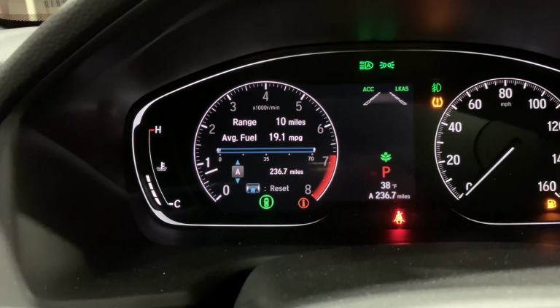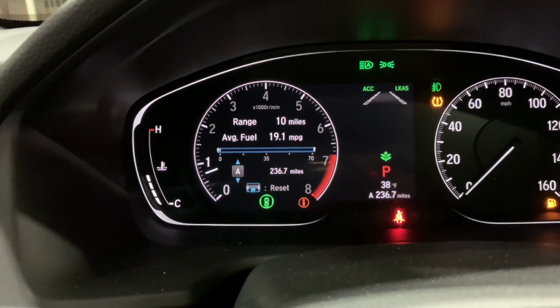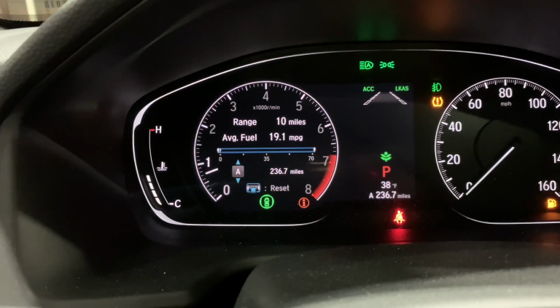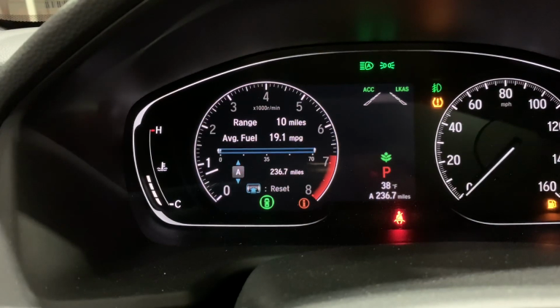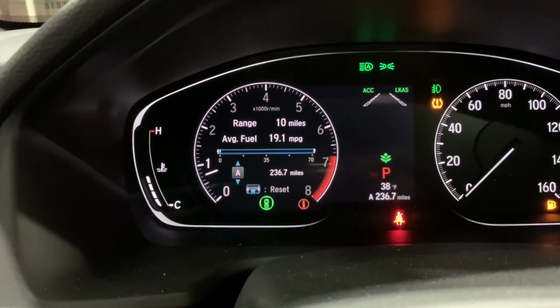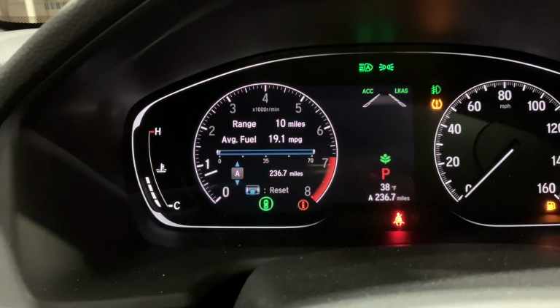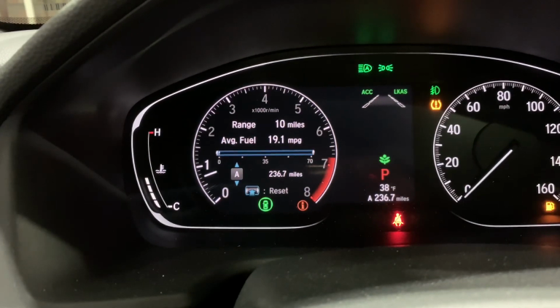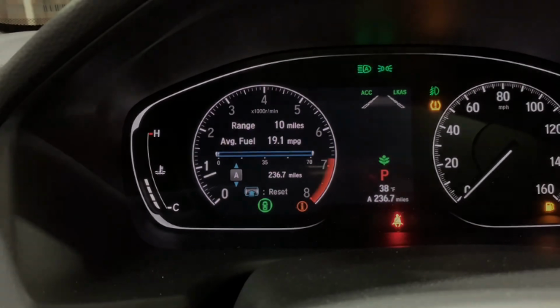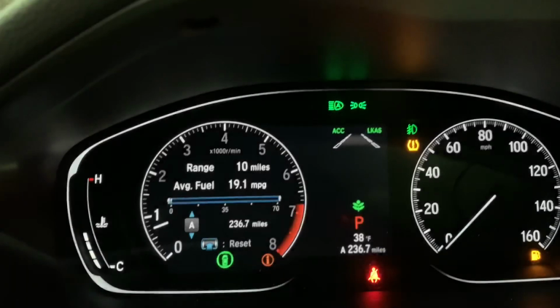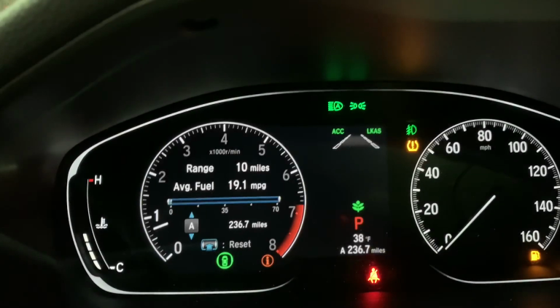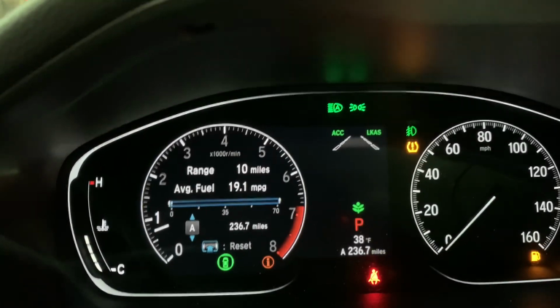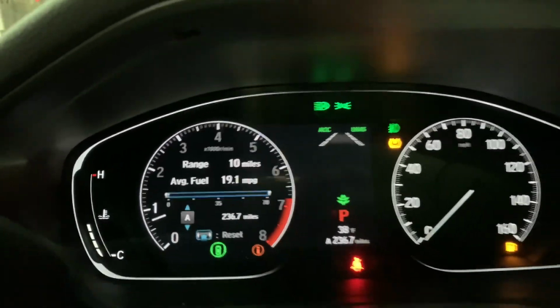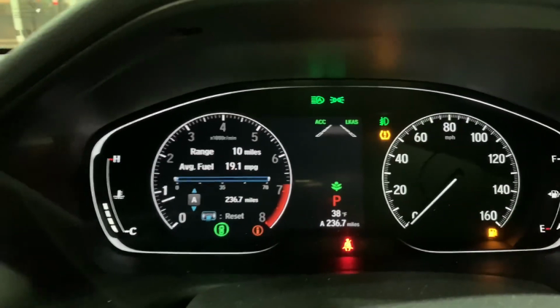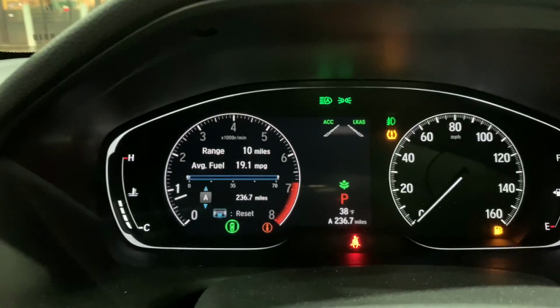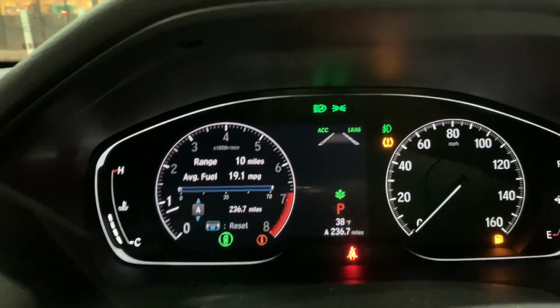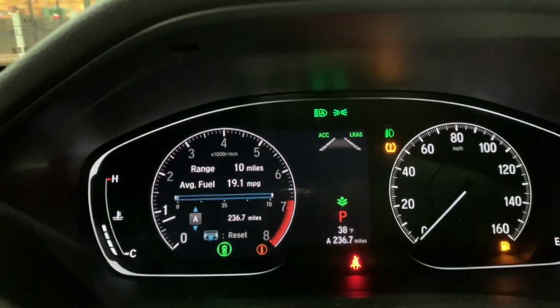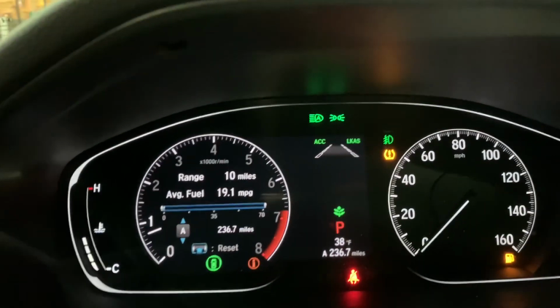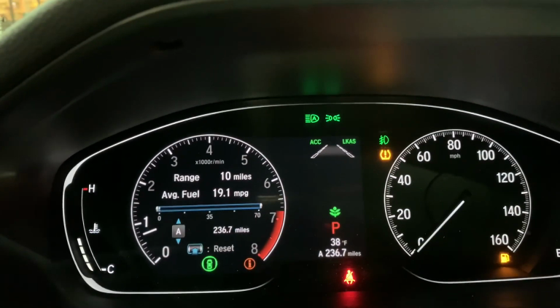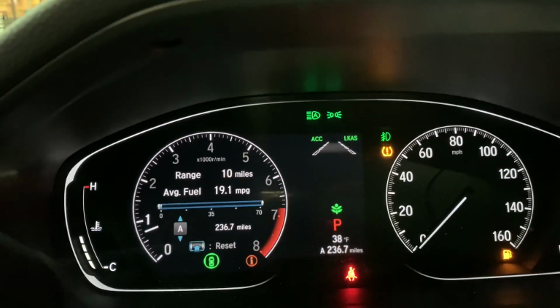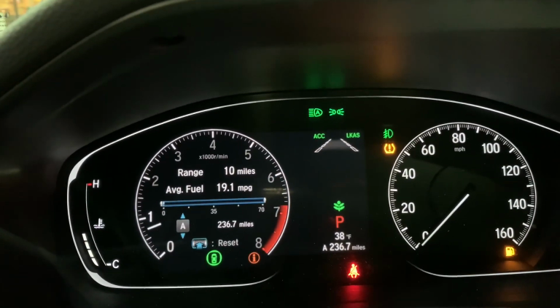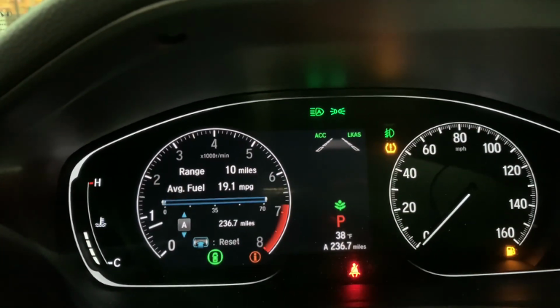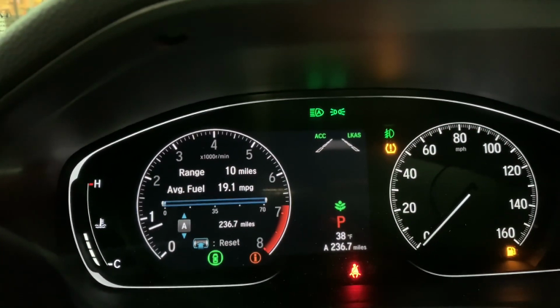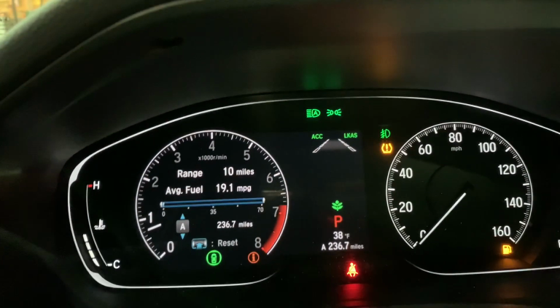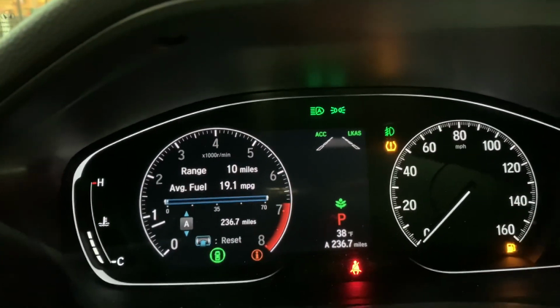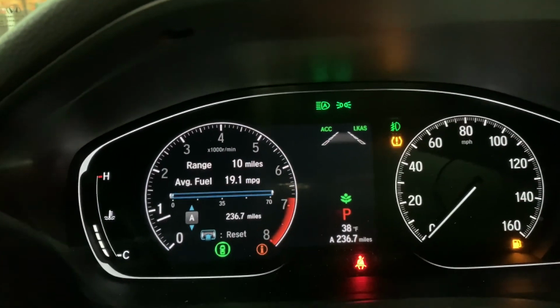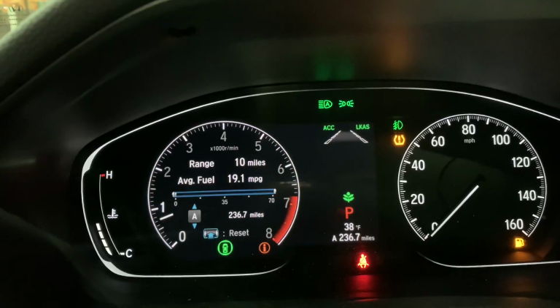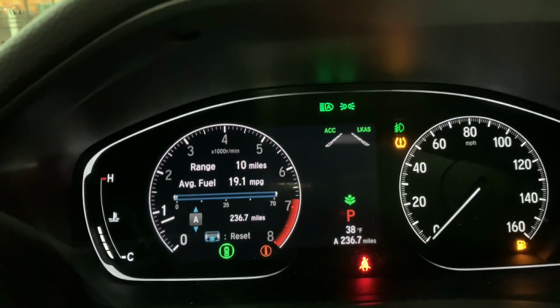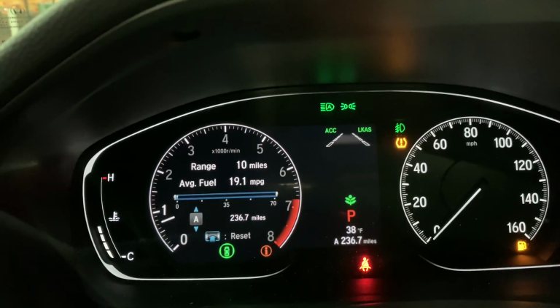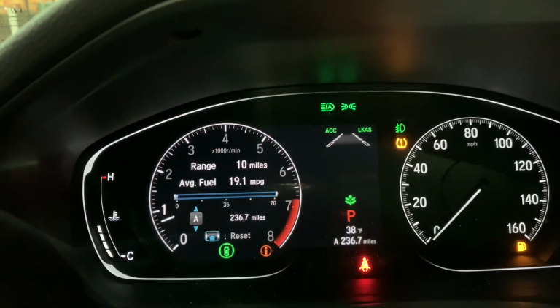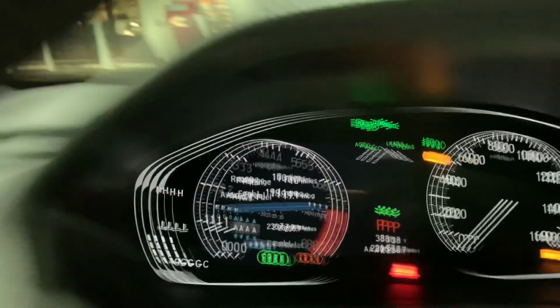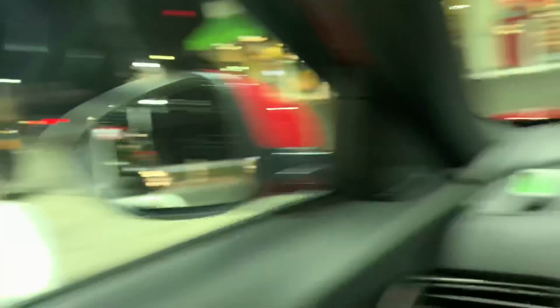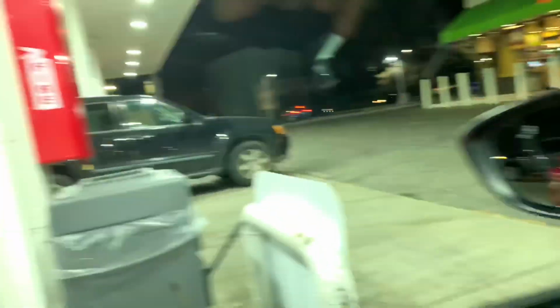So I did drive about 30 miles highway and the rest was city, so my average is 19 MPG and I have 10 miles left. I'm actually going to get gas now.